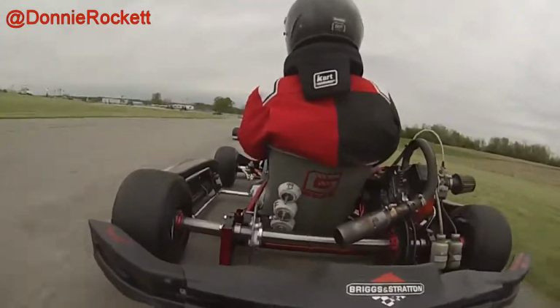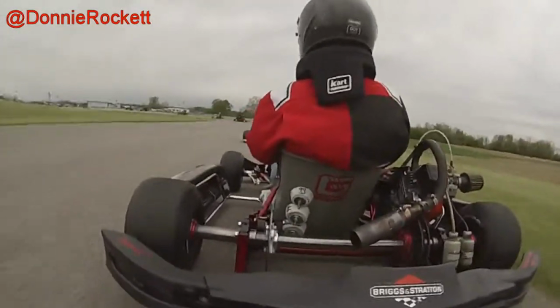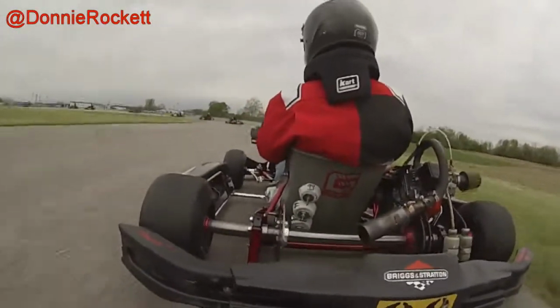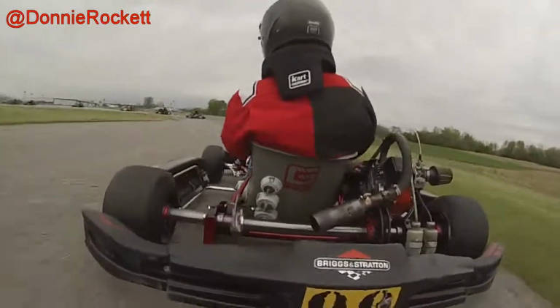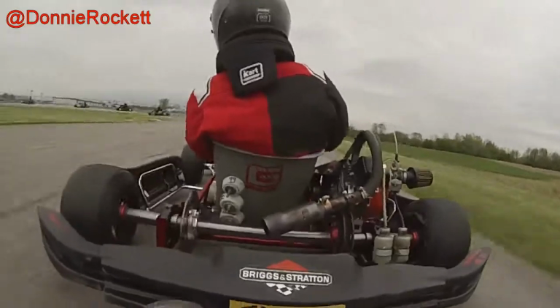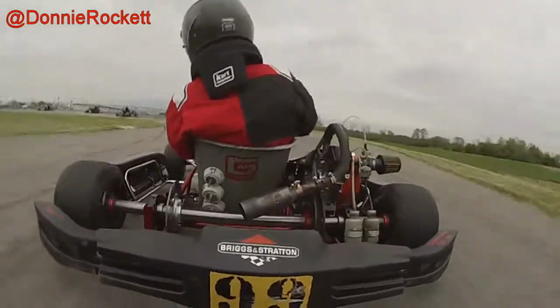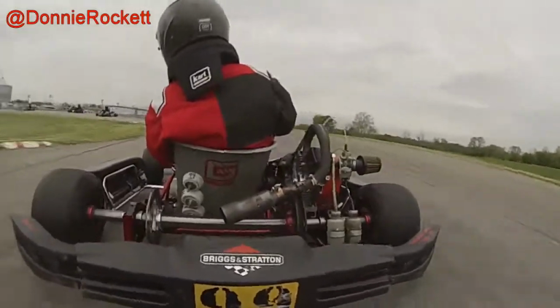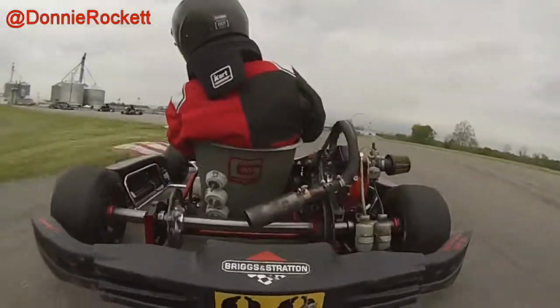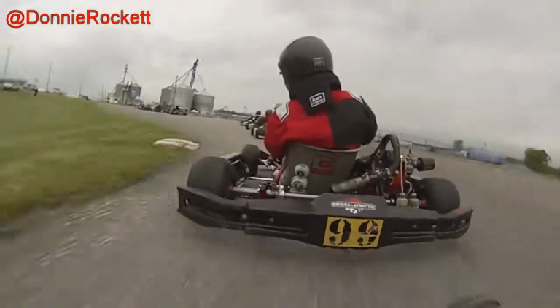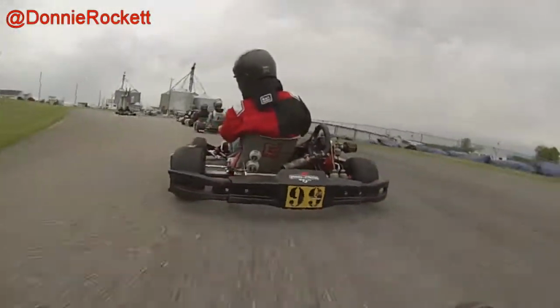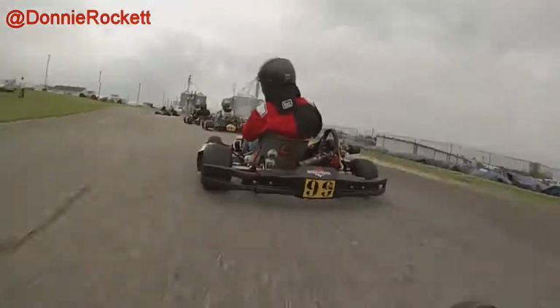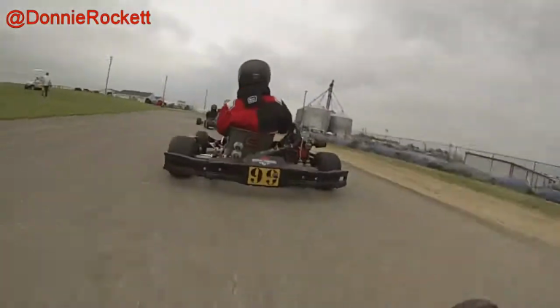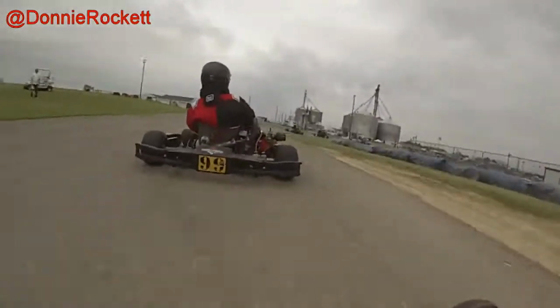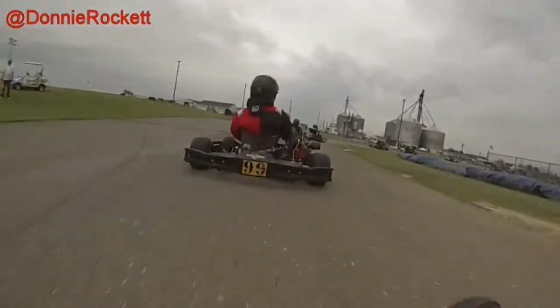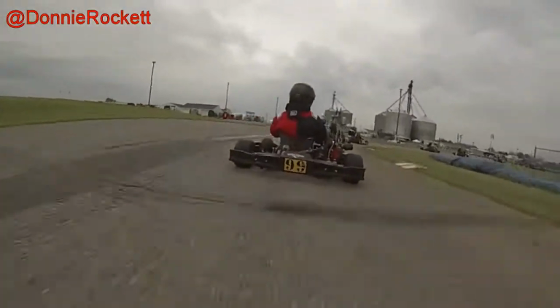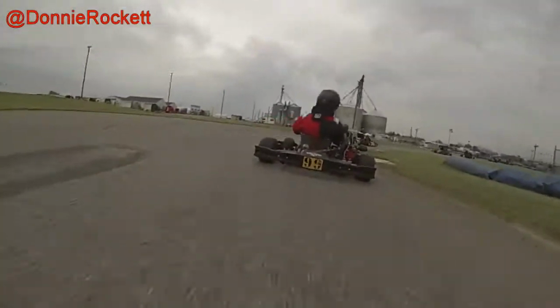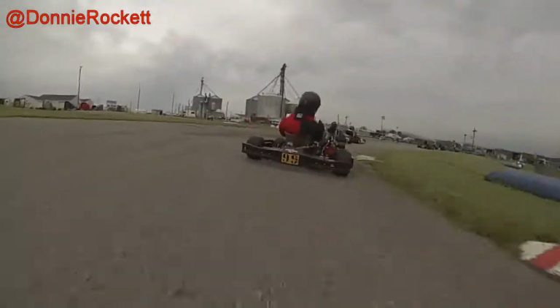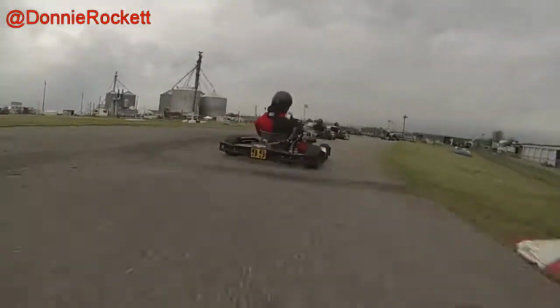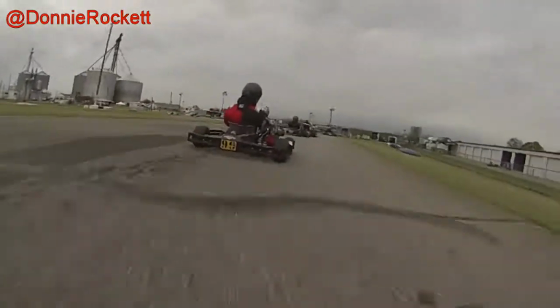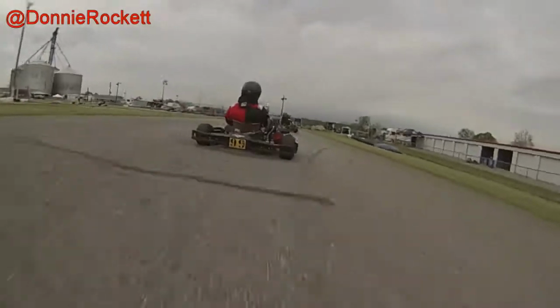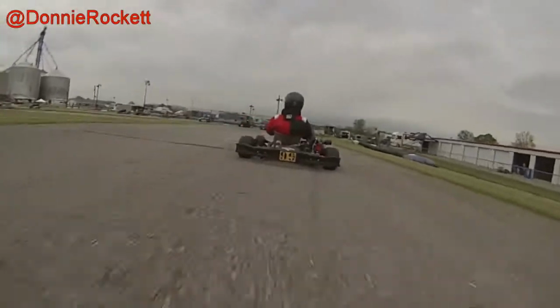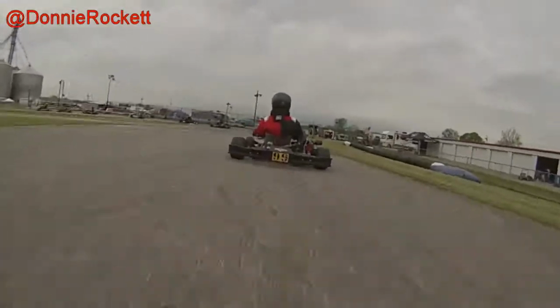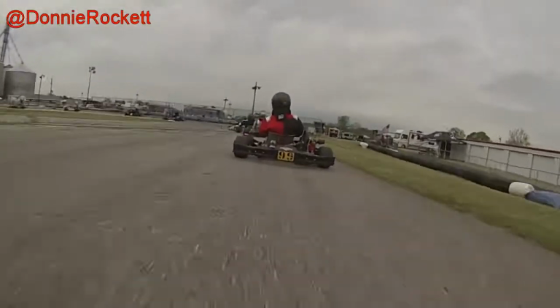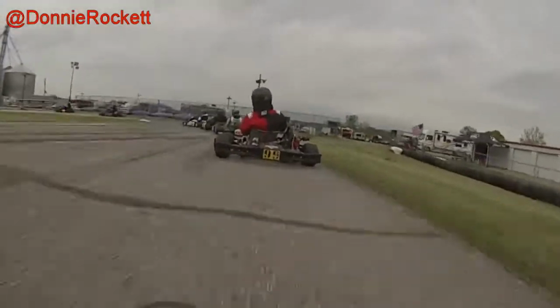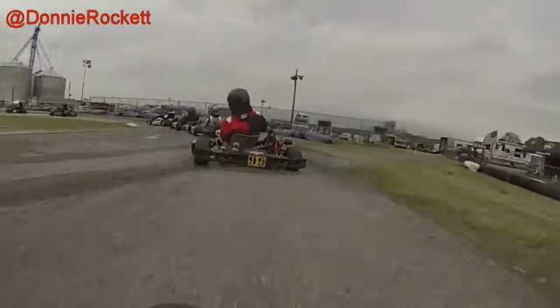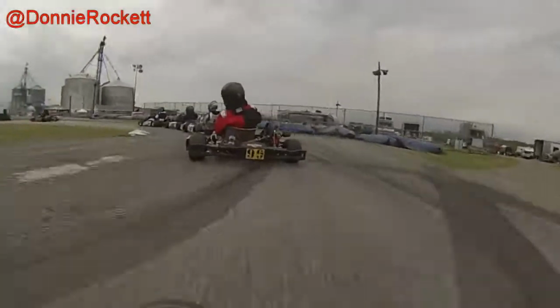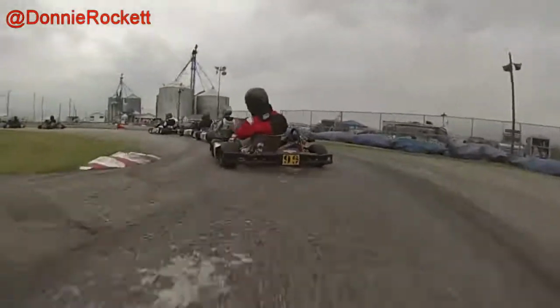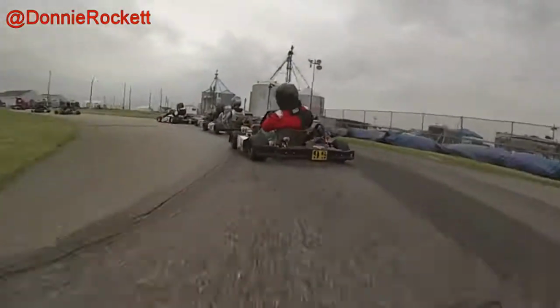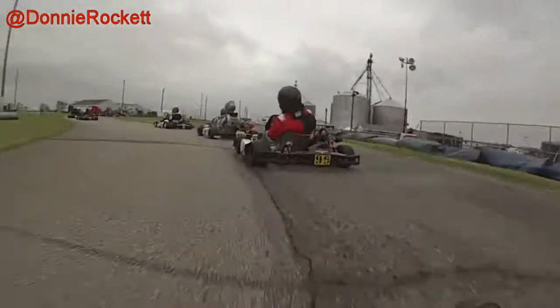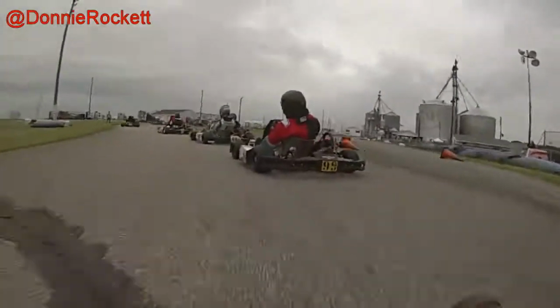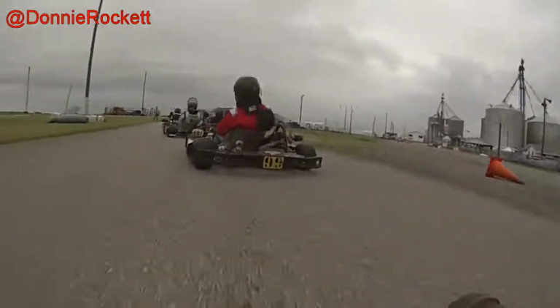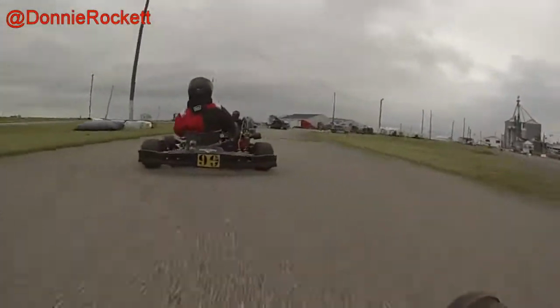I'm starting to get a little more familiar with the kart. I'm getting used to being around all these guys driving, so I'm not quite as nervous about what everybody else is going to do. I'm just going to worry about what I'm doing.